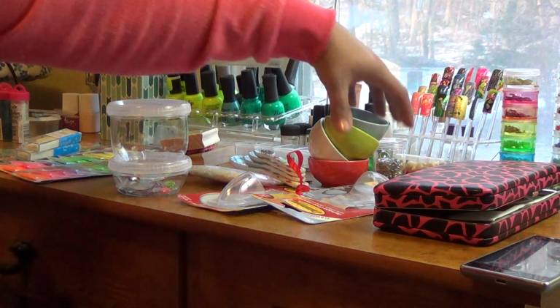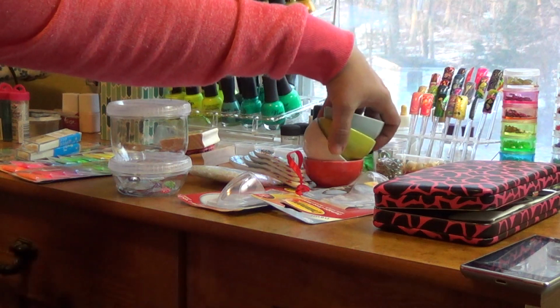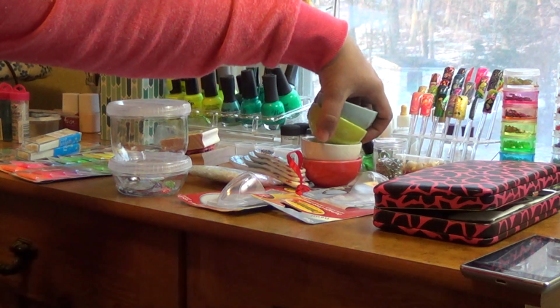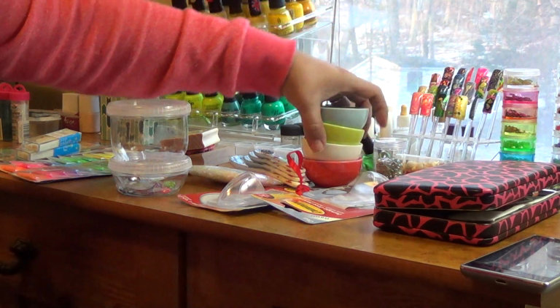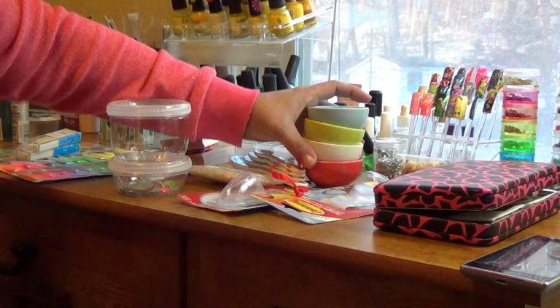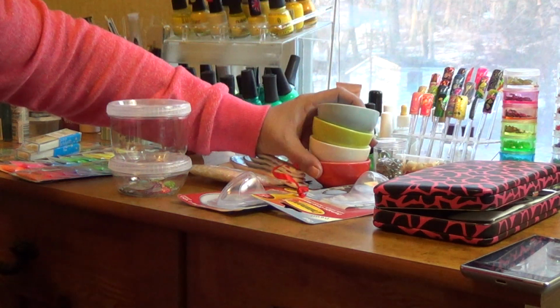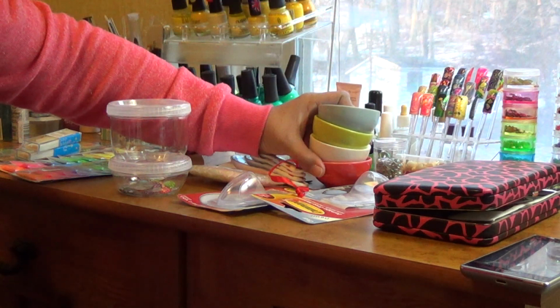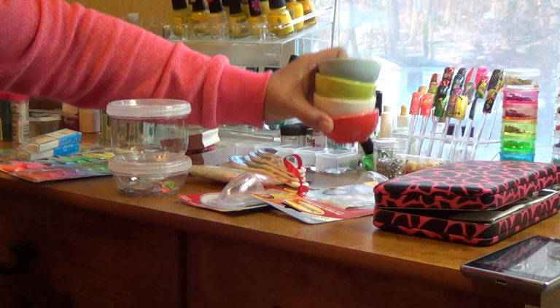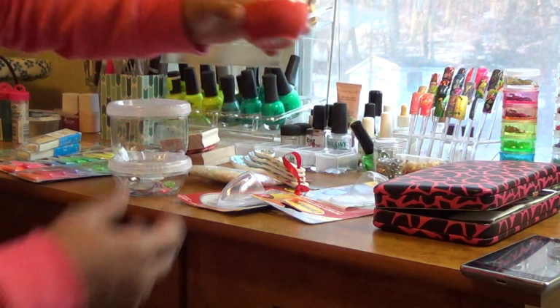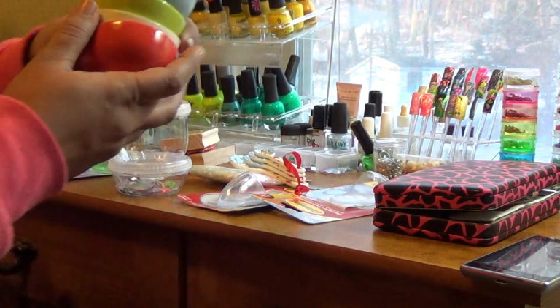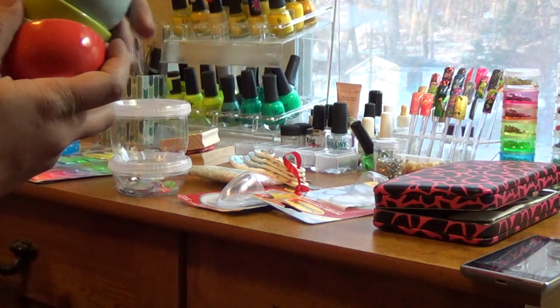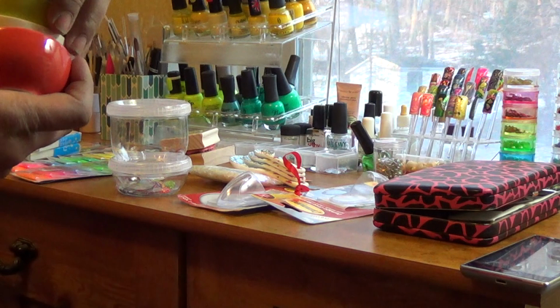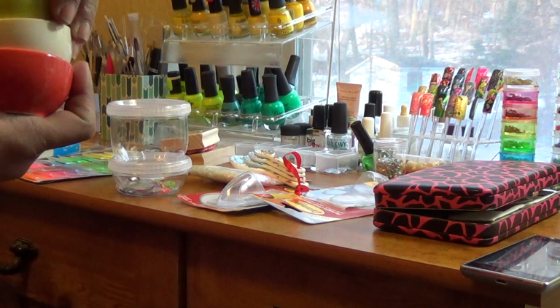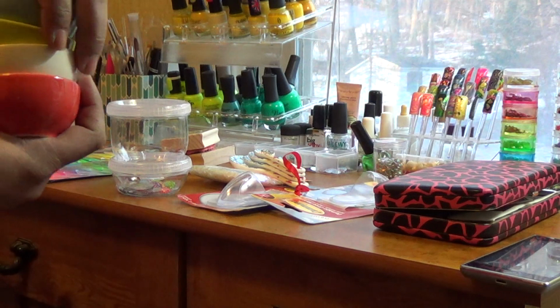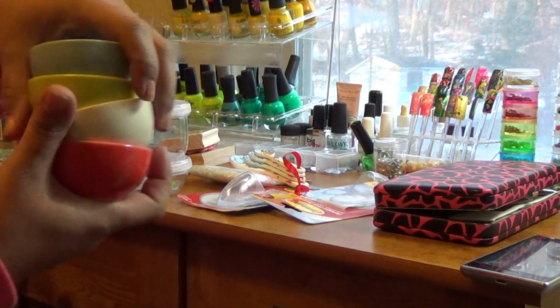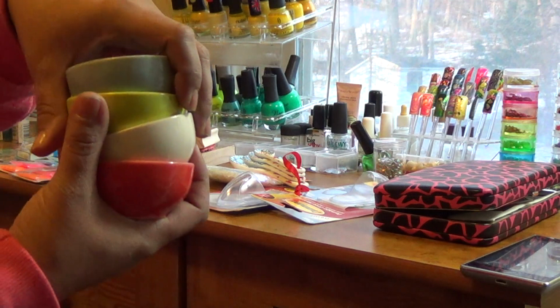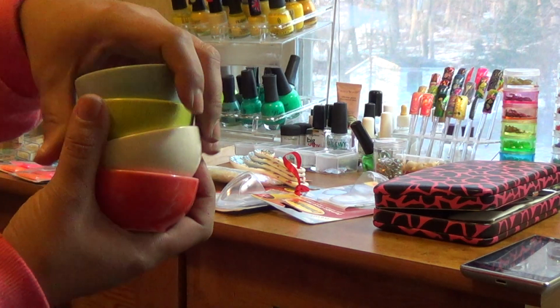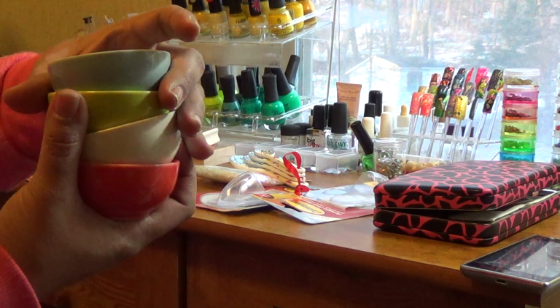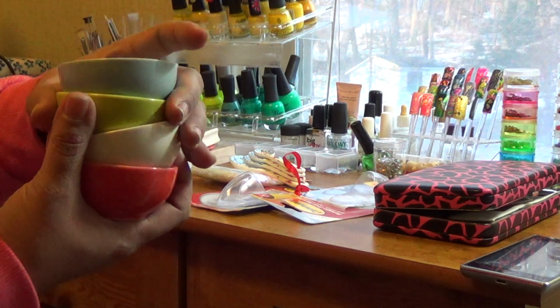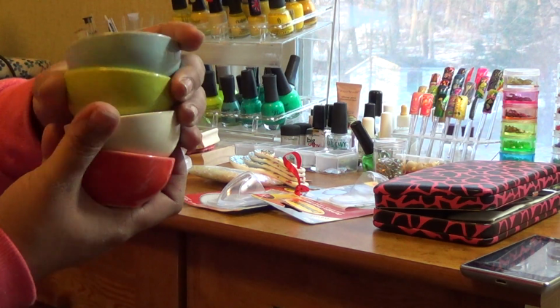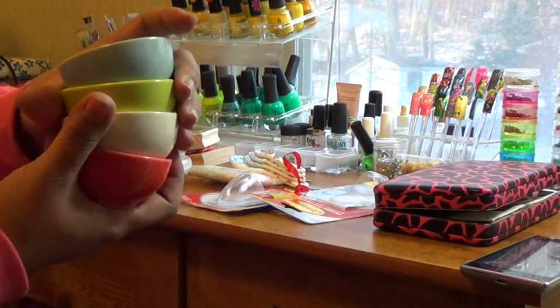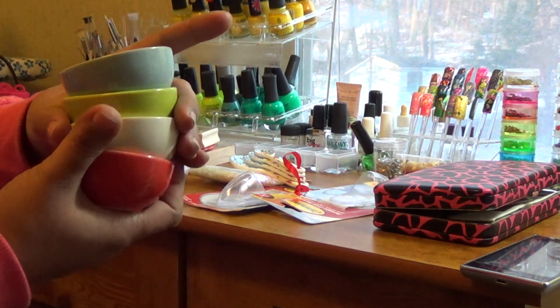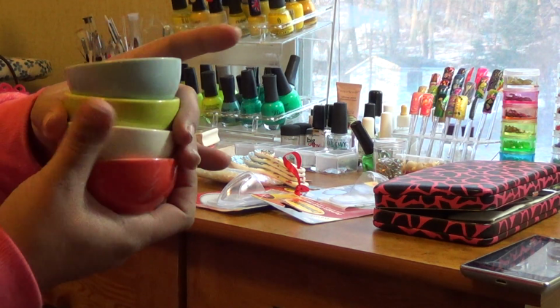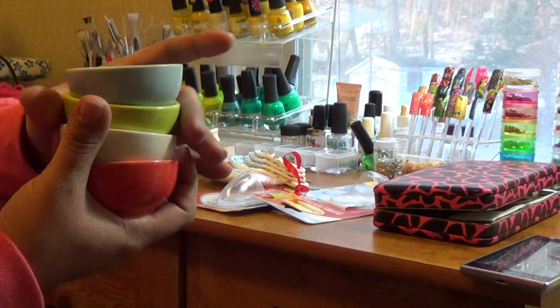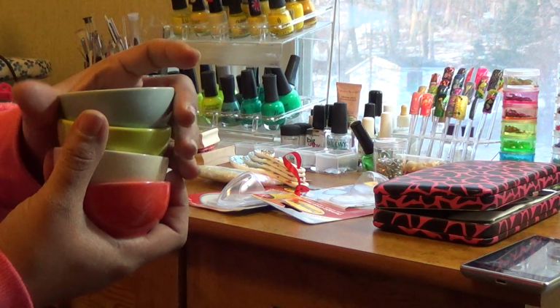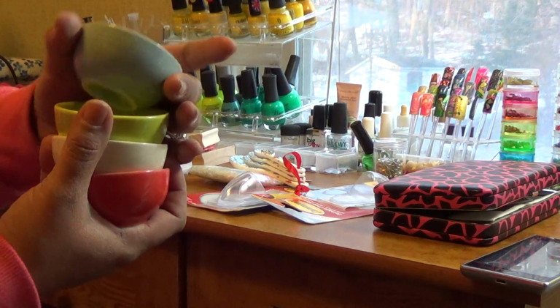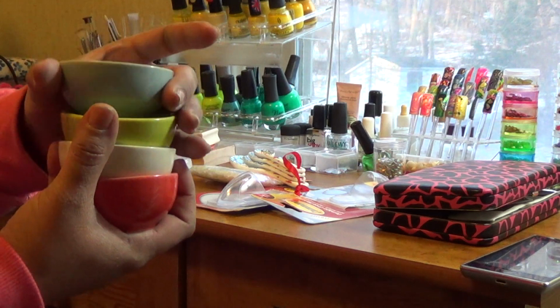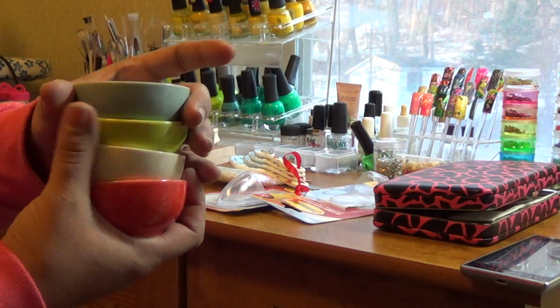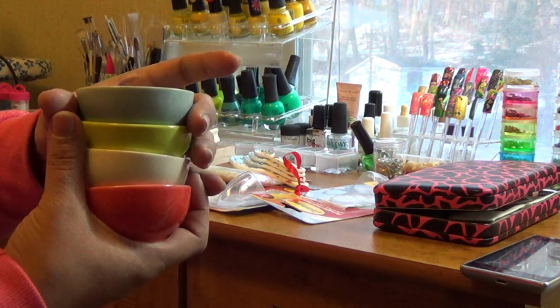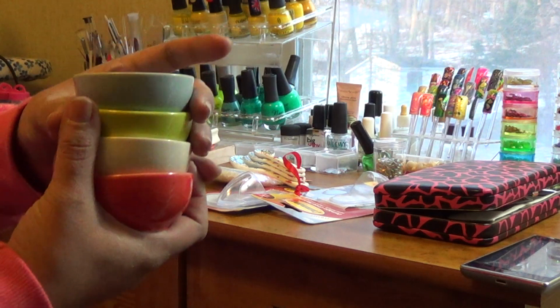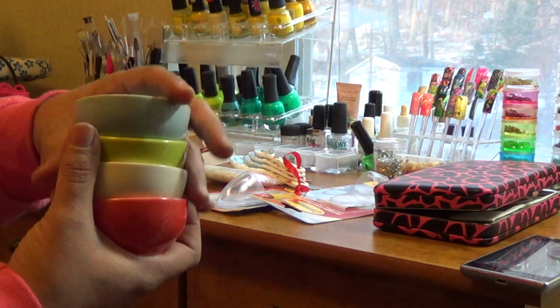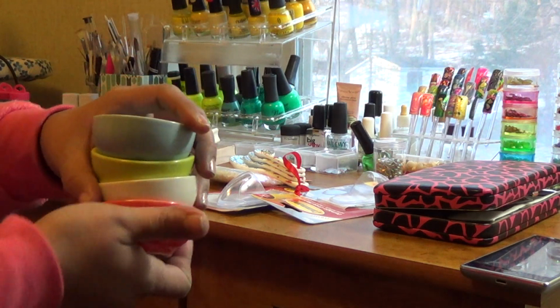I picked up these awesome bowls. I don't know yet what I want to use them for for nails. I don't want to use them for my monomer because they don't have a lid. I don't know yet what I'm going to use them for. I paid three bucks for these.